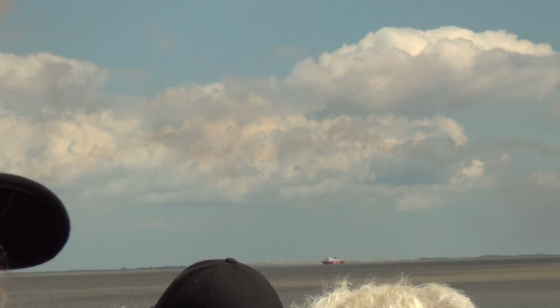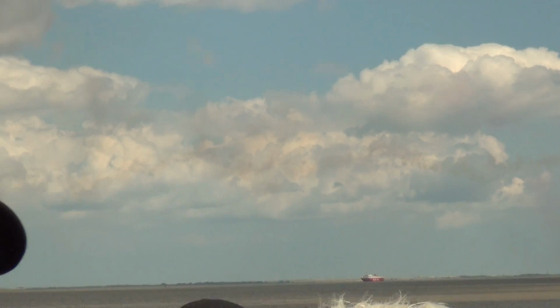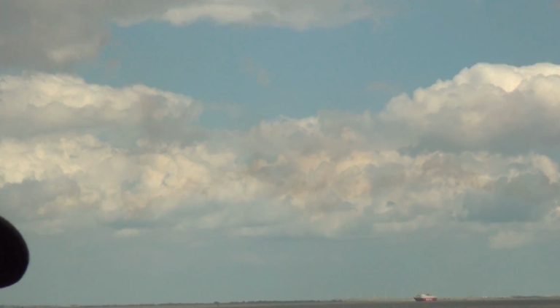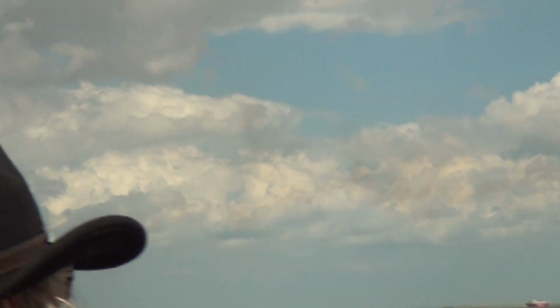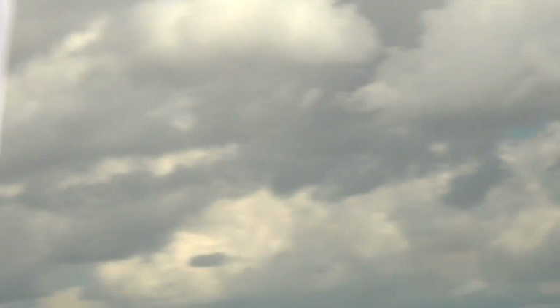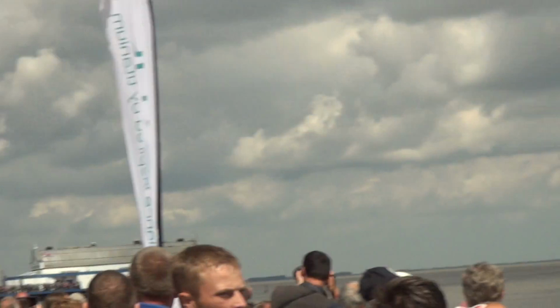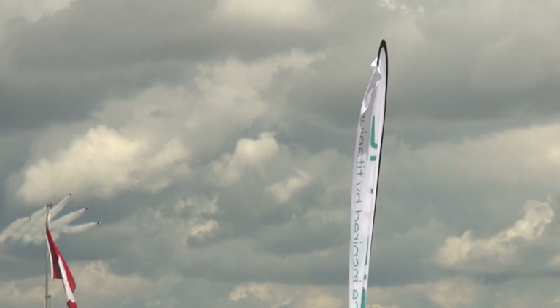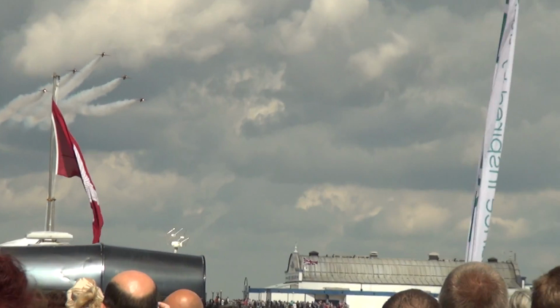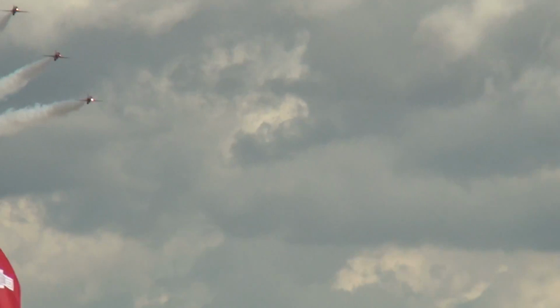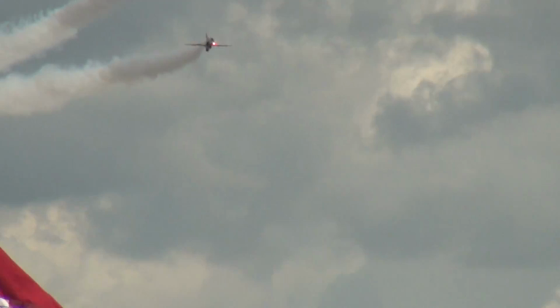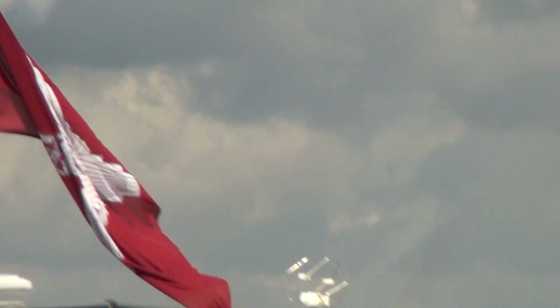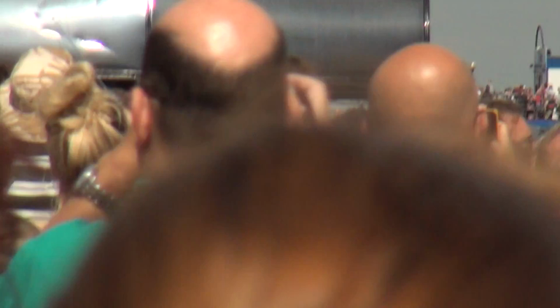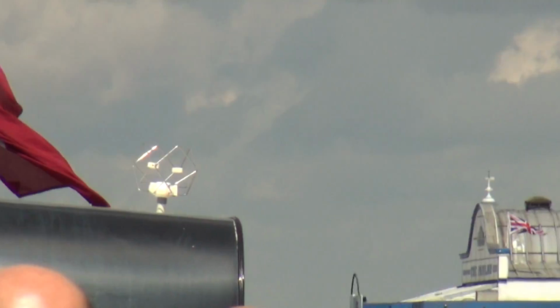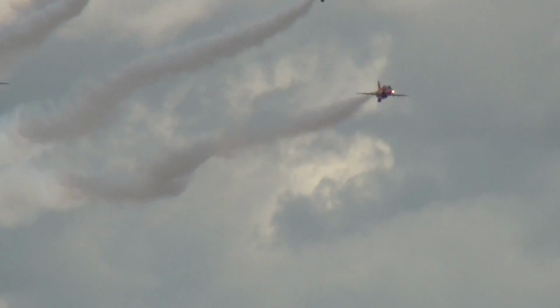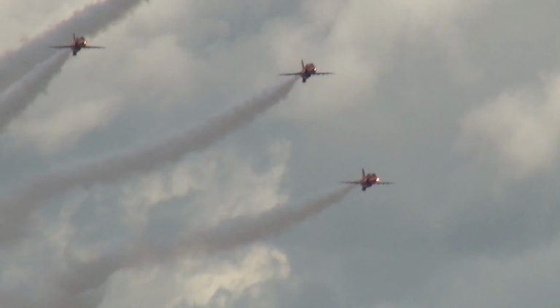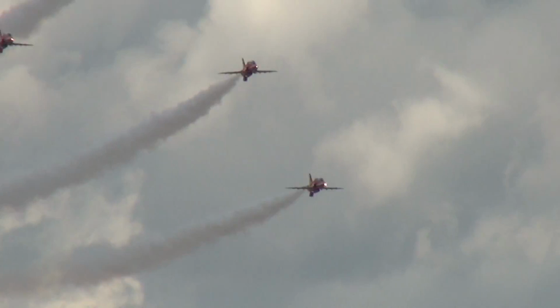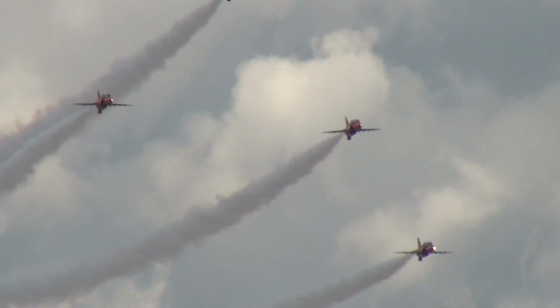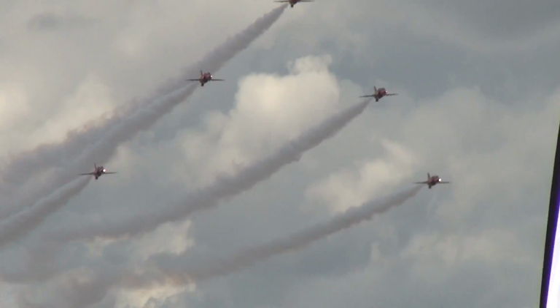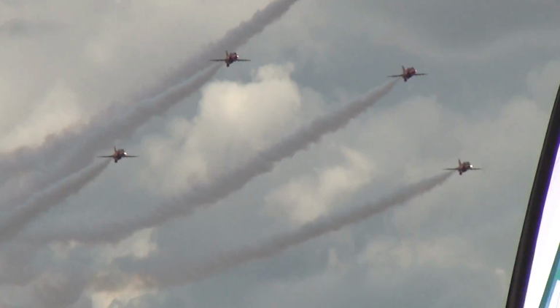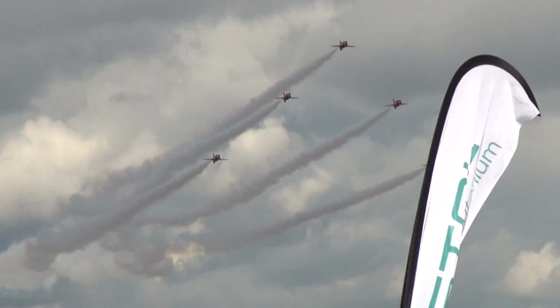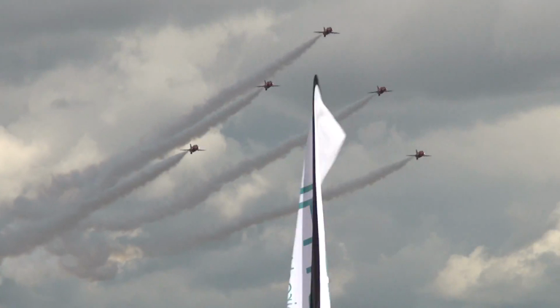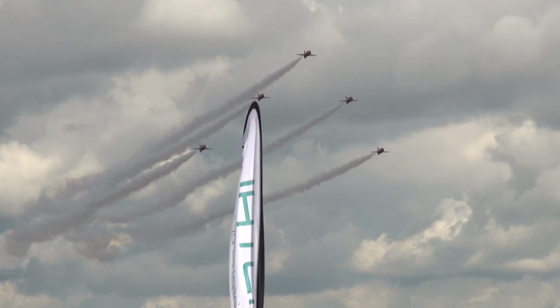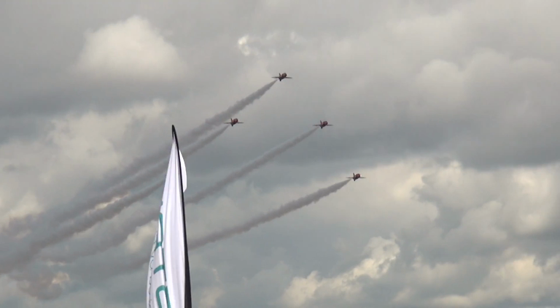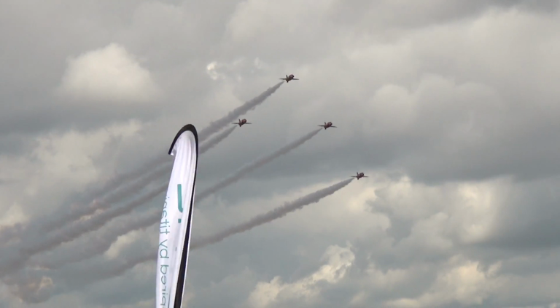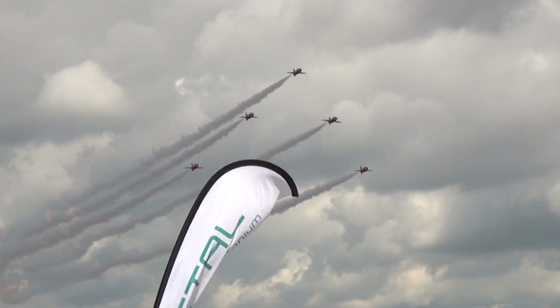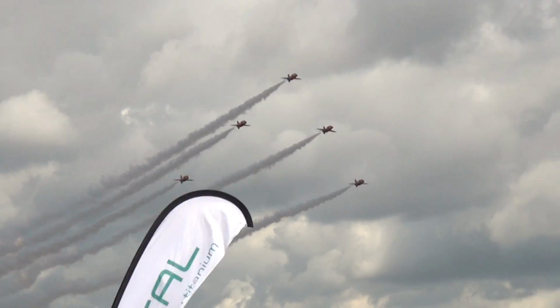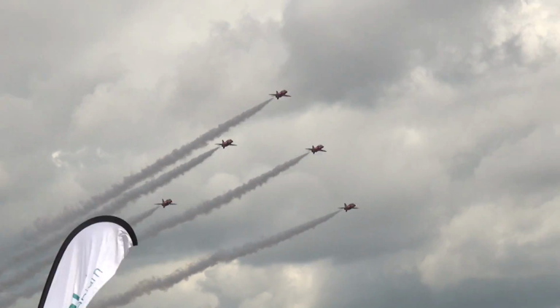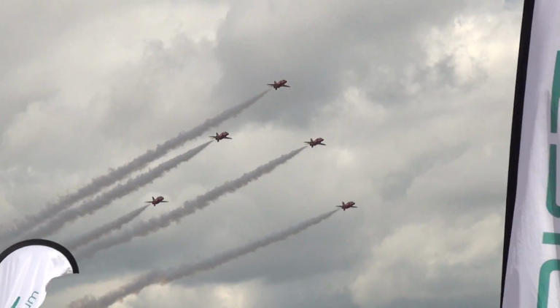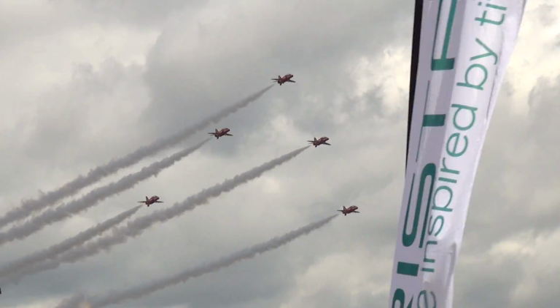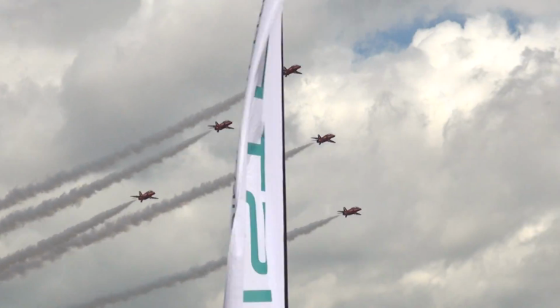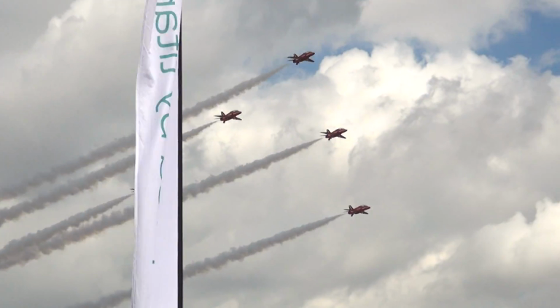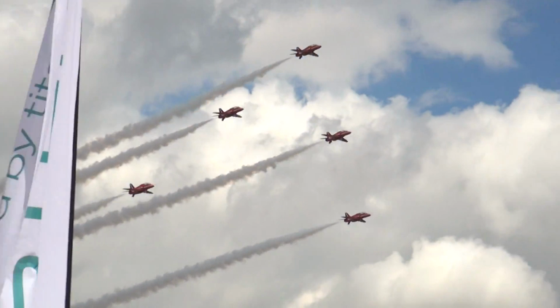The aircraft on the wing dropped down to form an inverted V-shape. If you look right, you'll see a single jet — that is Red 9. He's going to fly in between his feet, Ian Percuse.